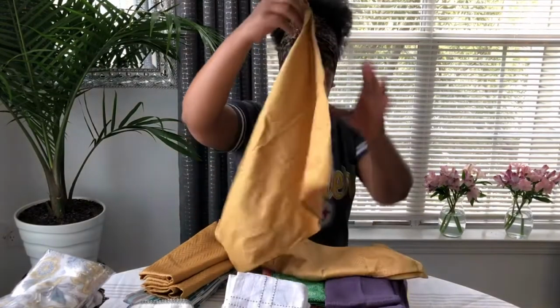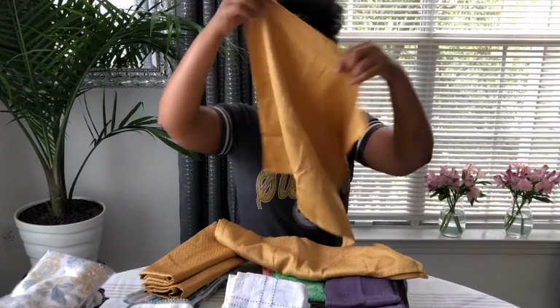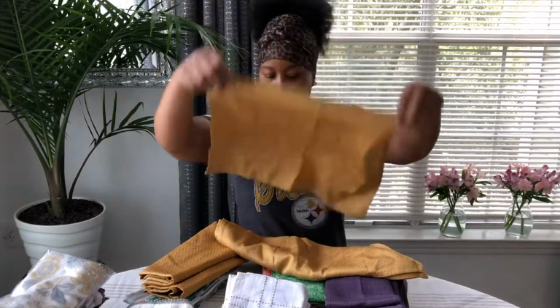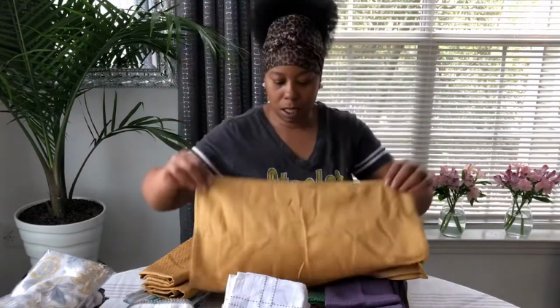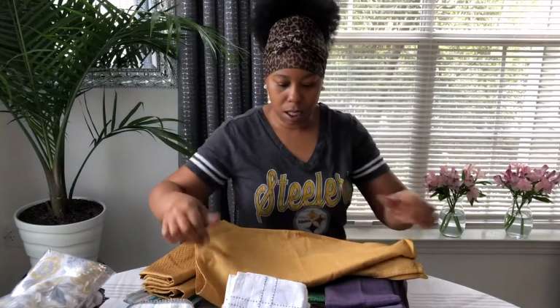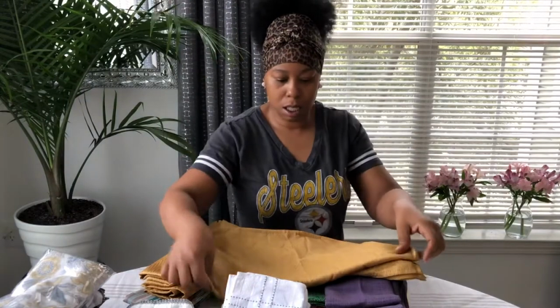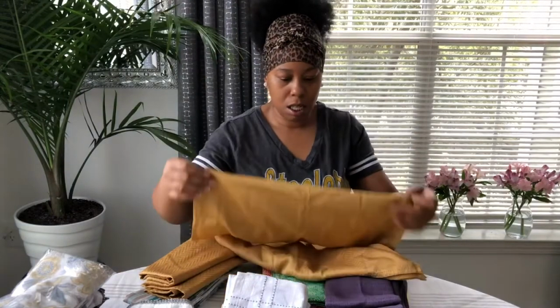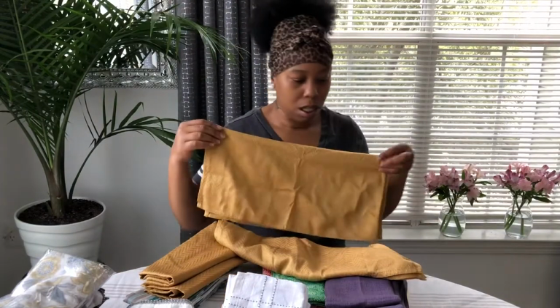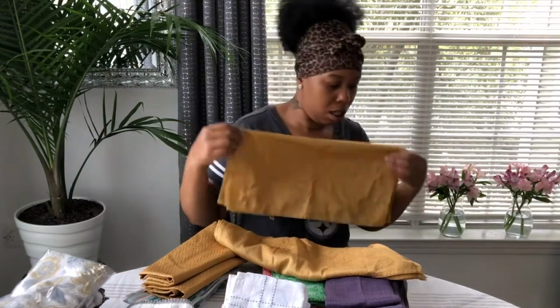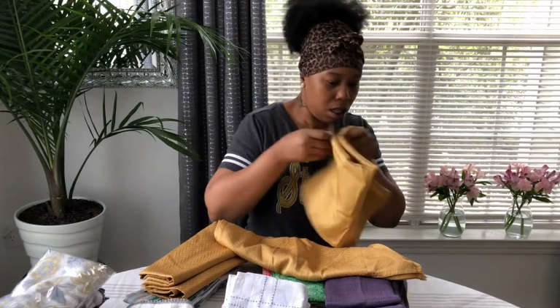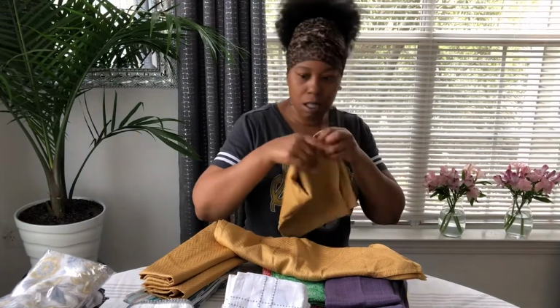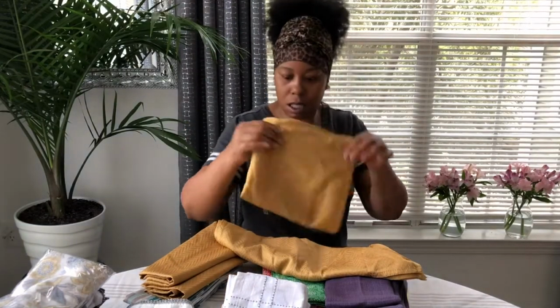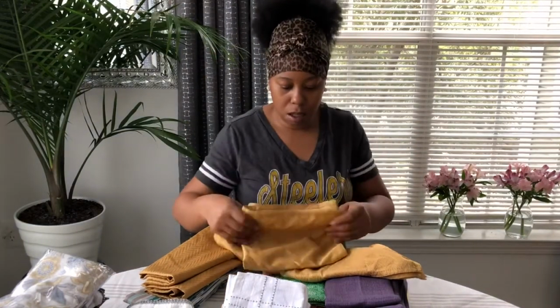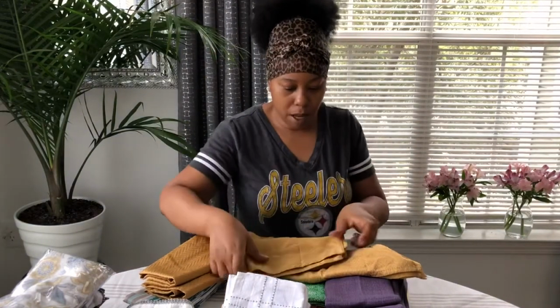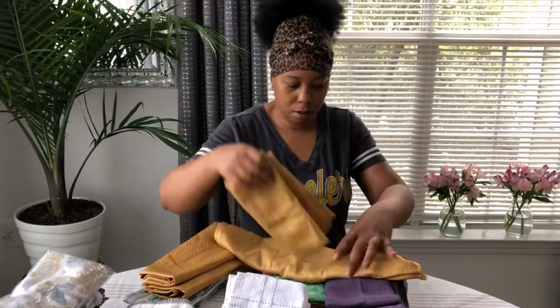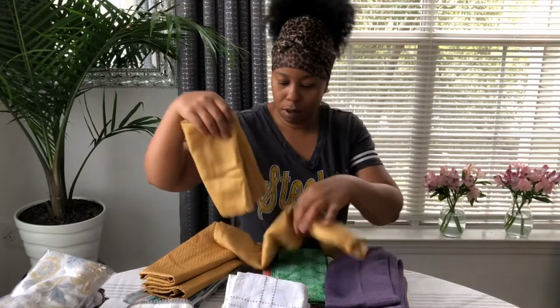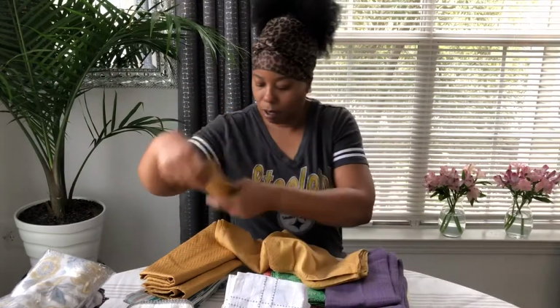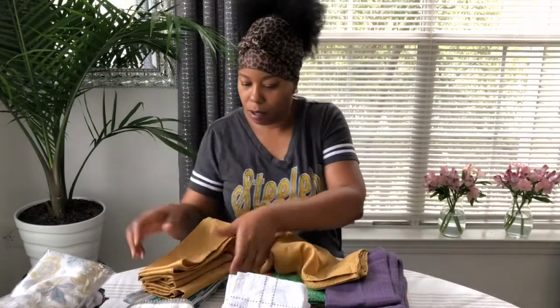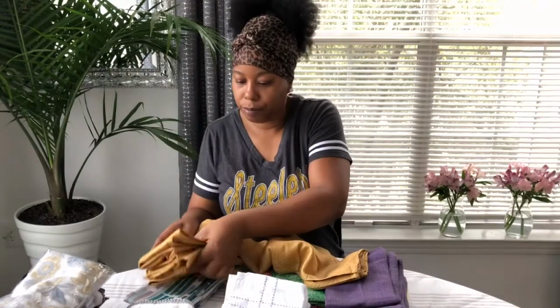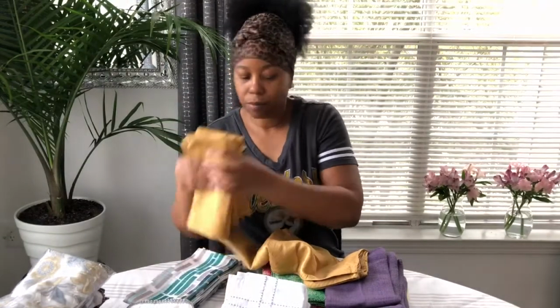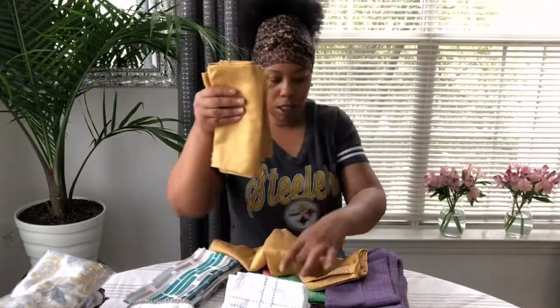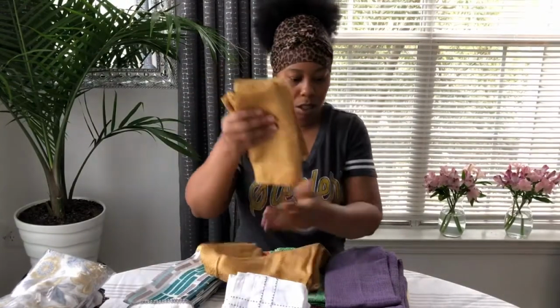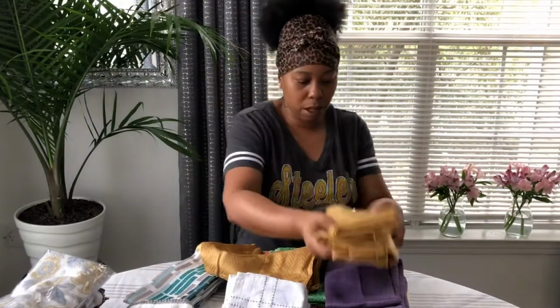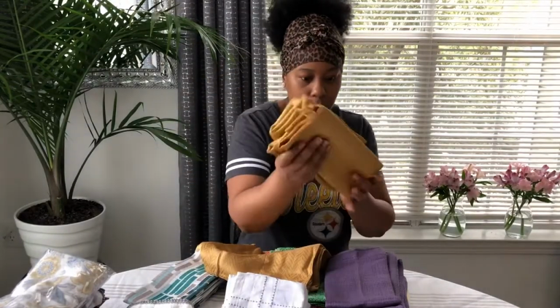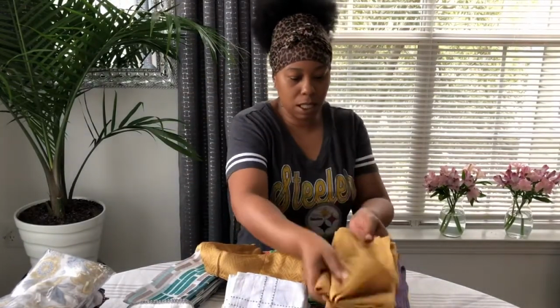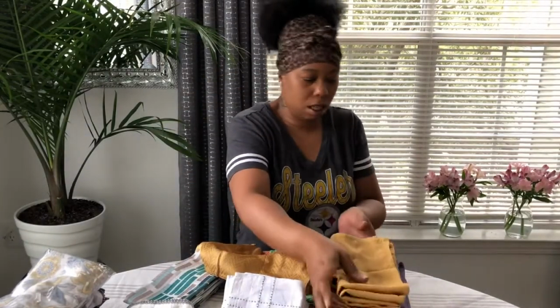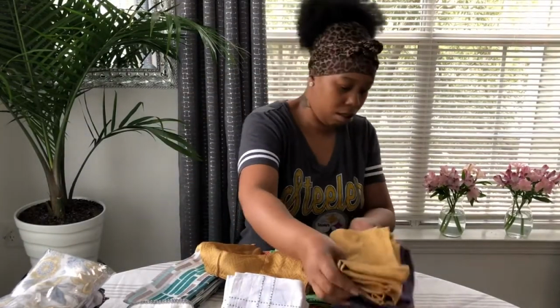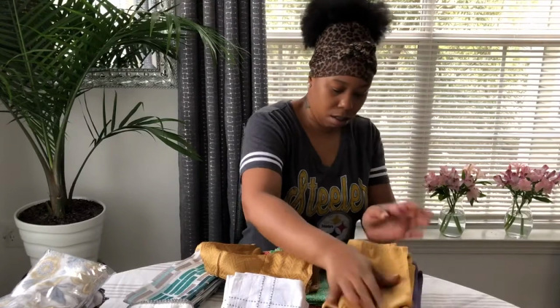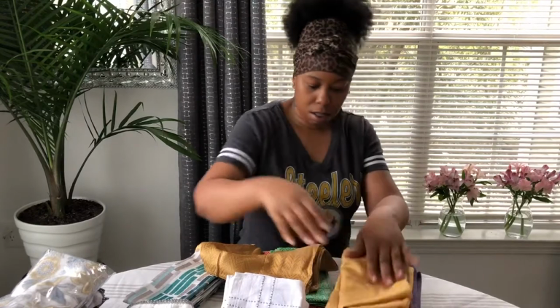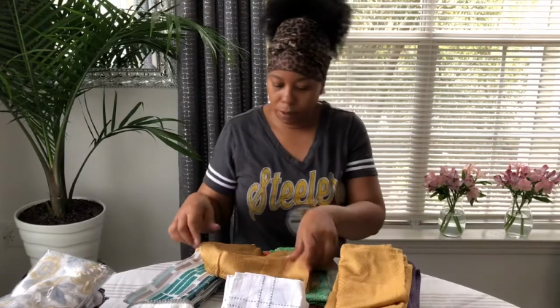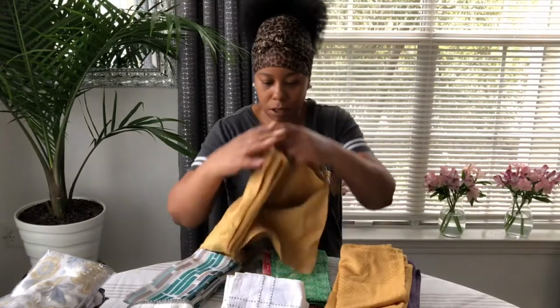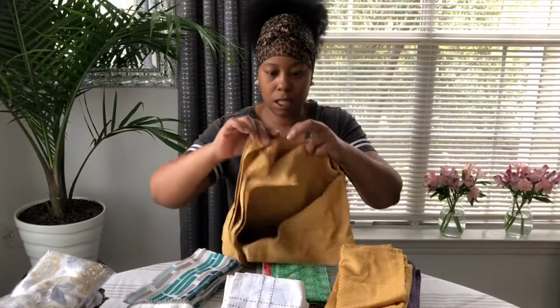I'm going to put these in the solid pile. They're so pretty — I'm definitely going to use these again.